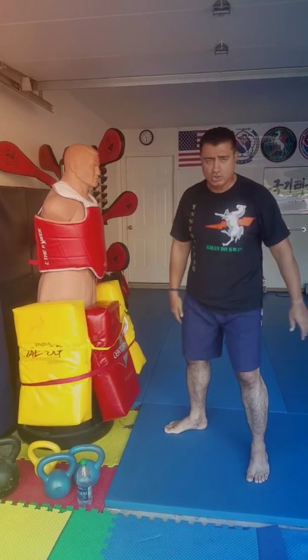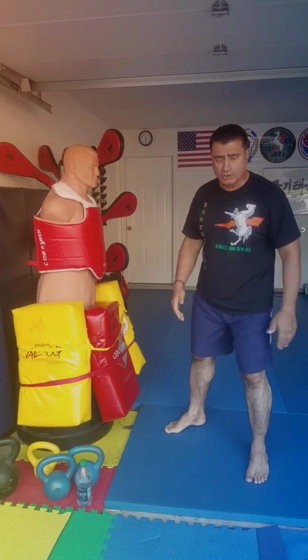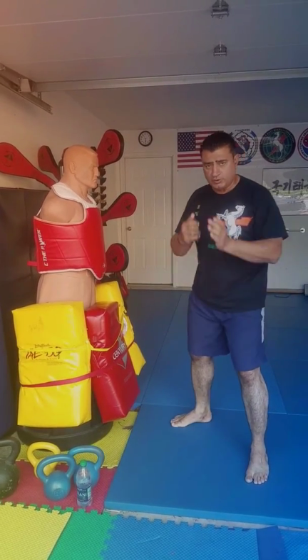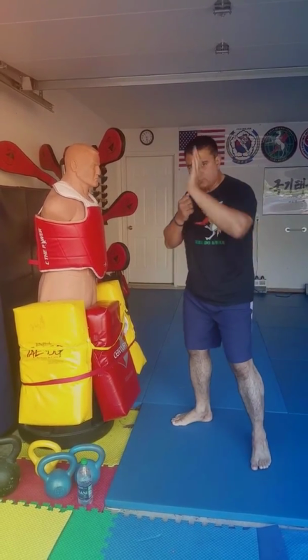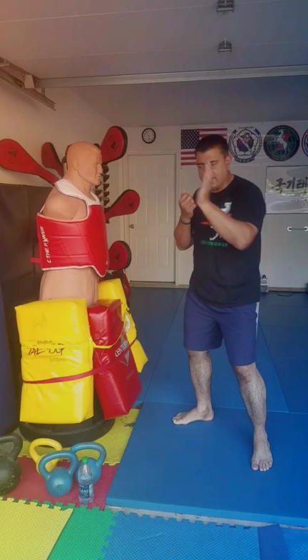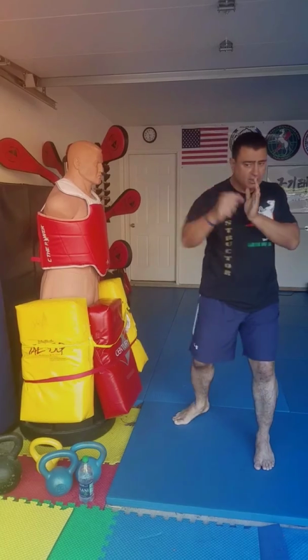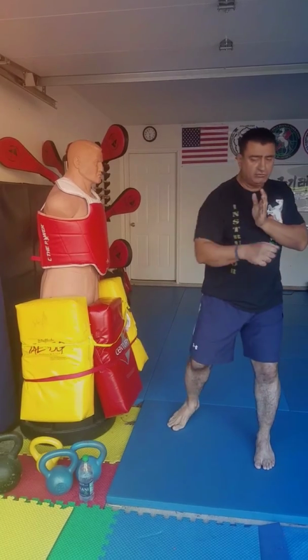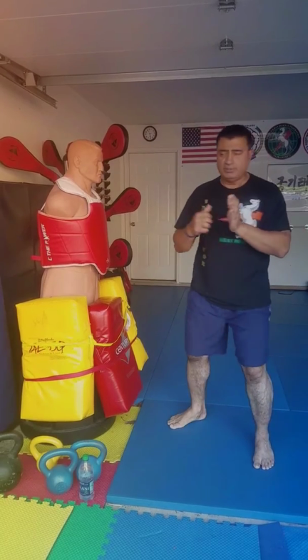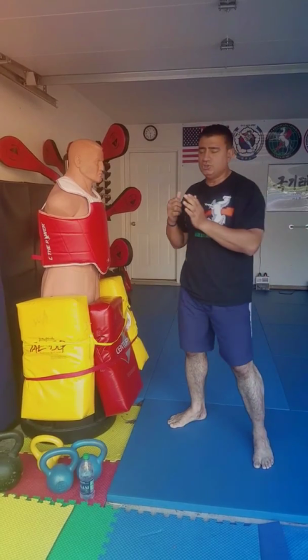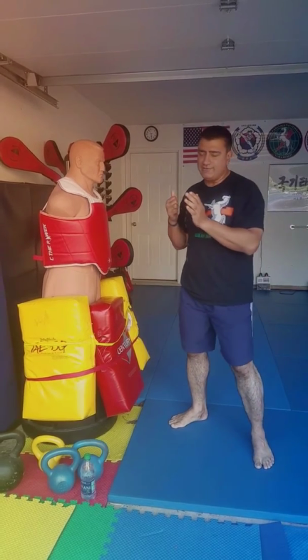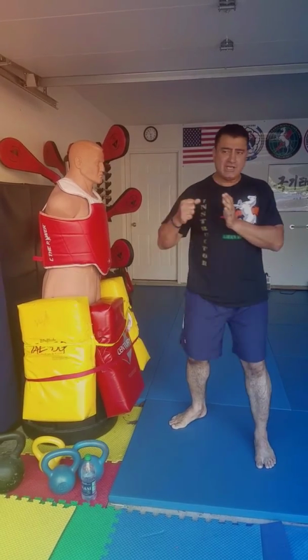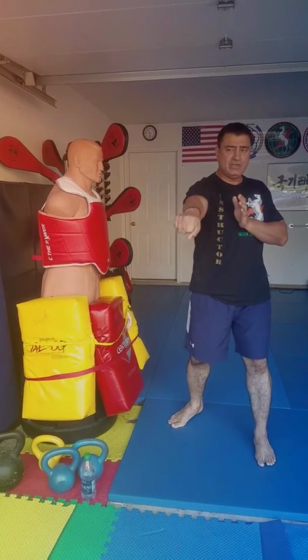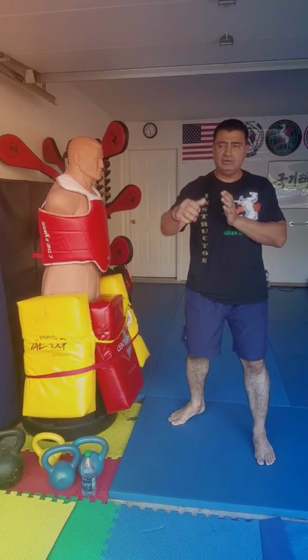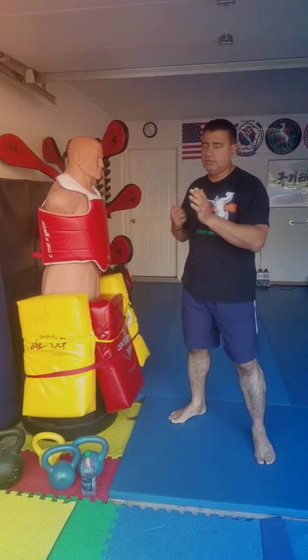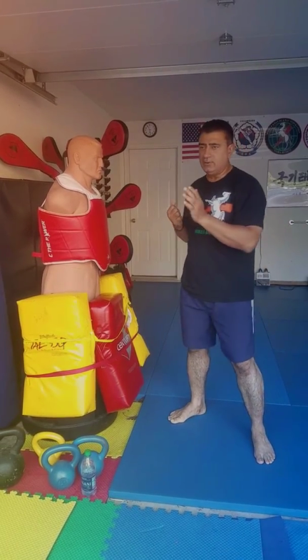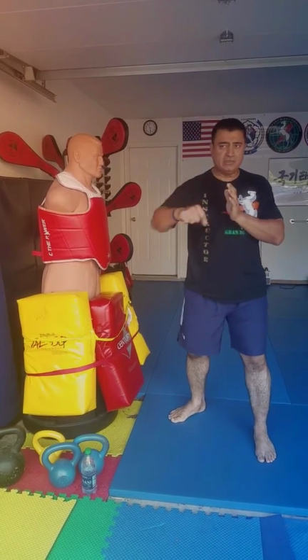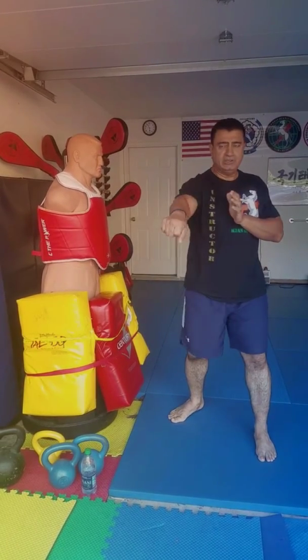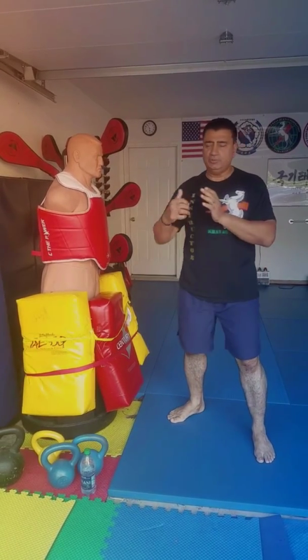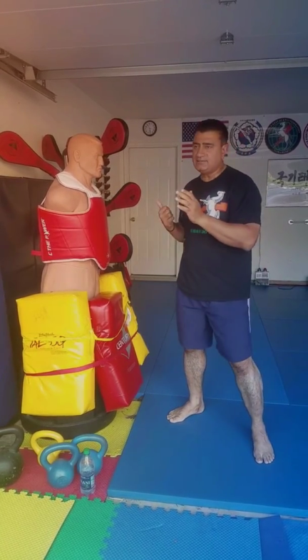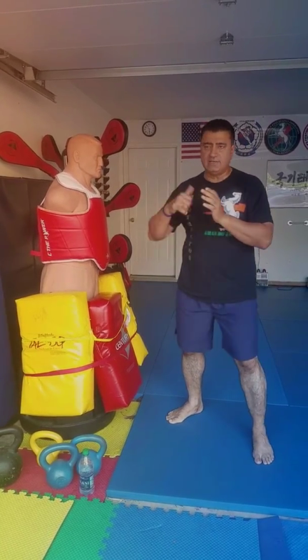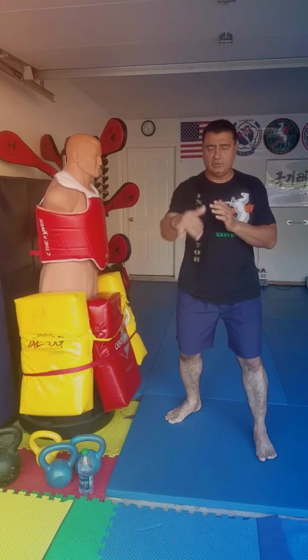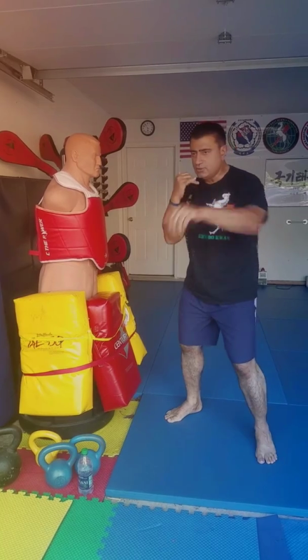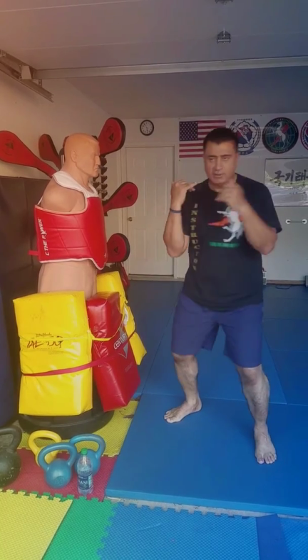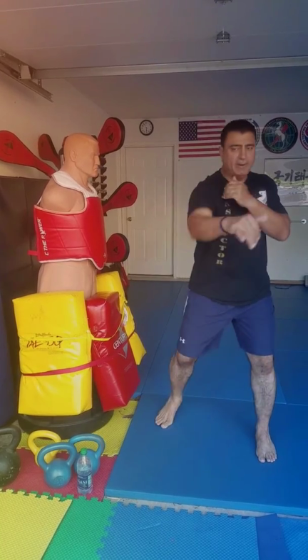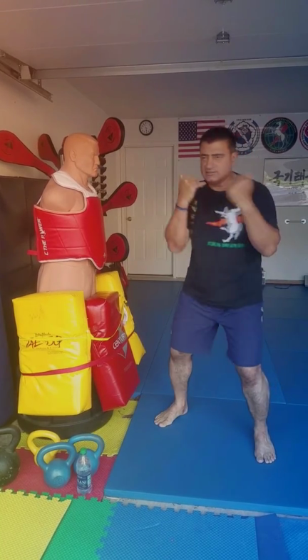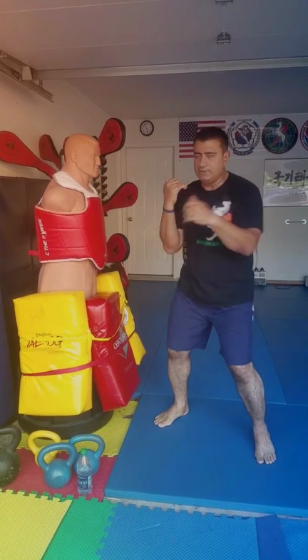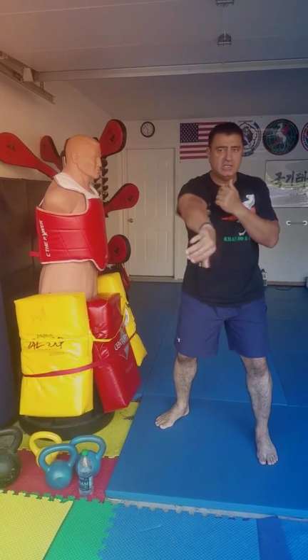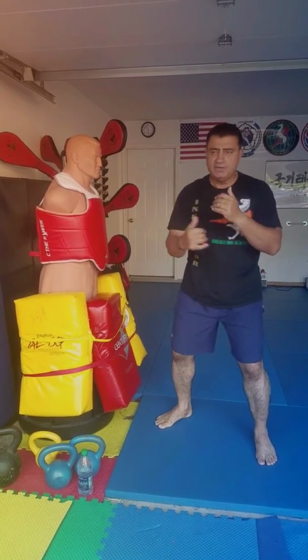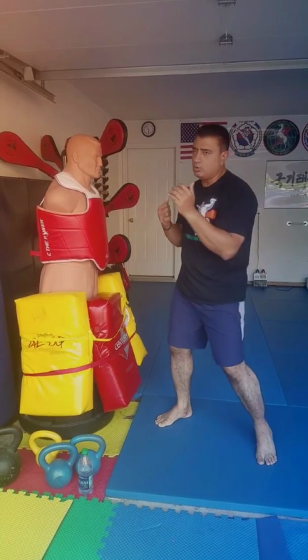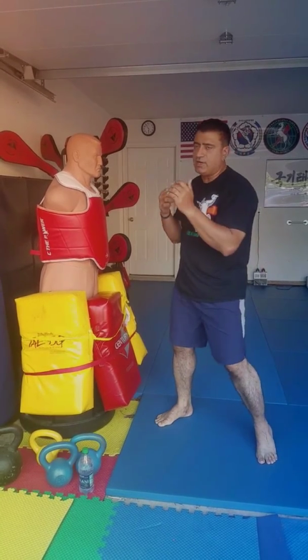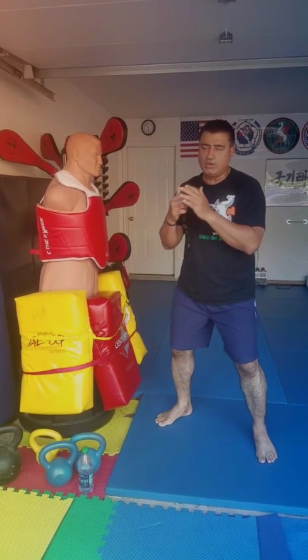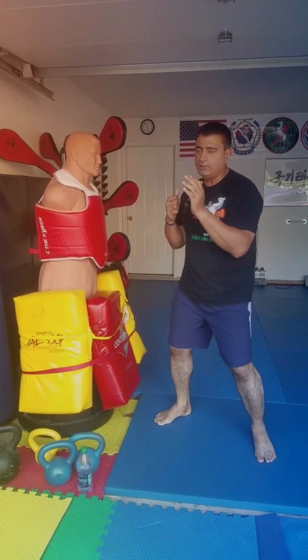So we're going to go with a palm strike and throw the punch. Now this is not your regular Taekwondo style punch or your boxing style punches. It's more of a Kuntao-style type of punch.